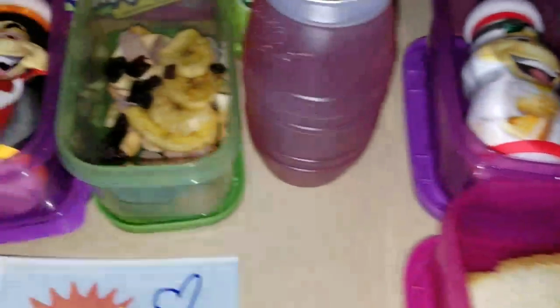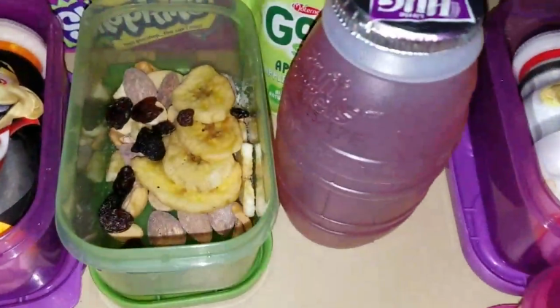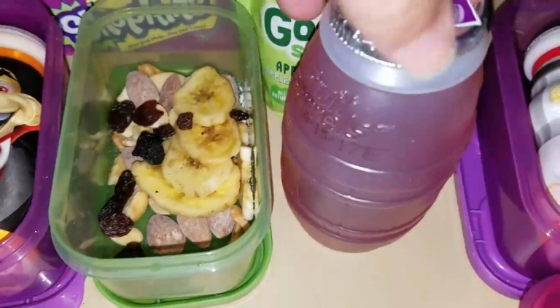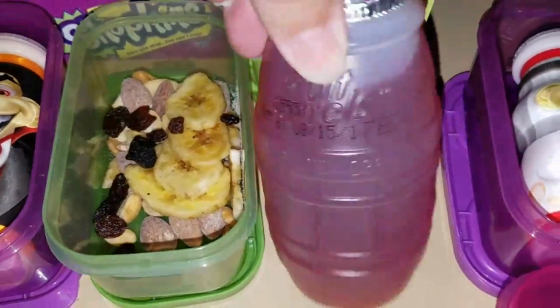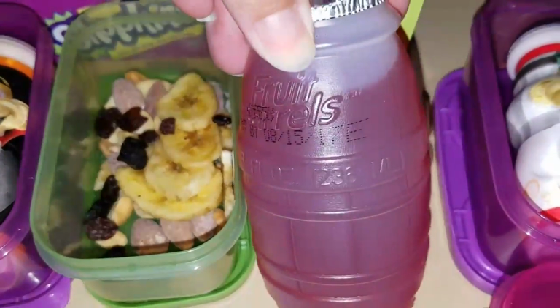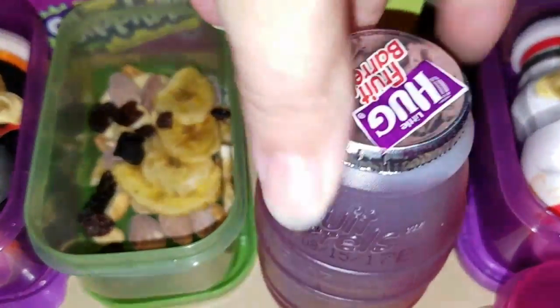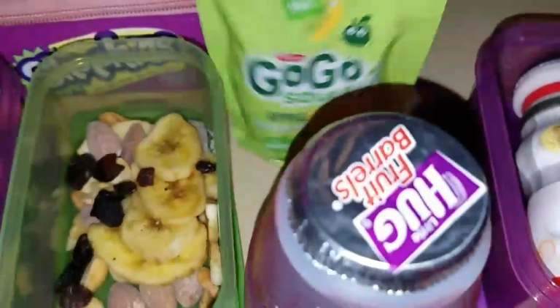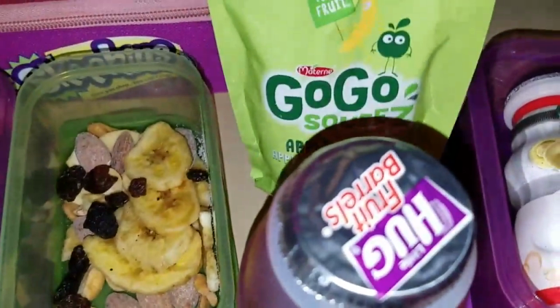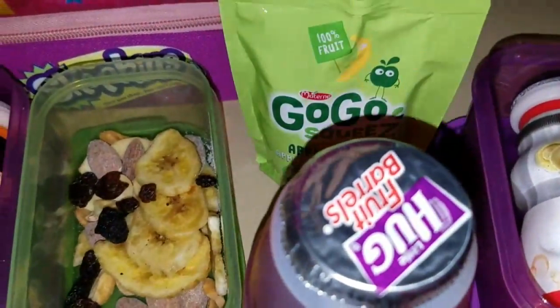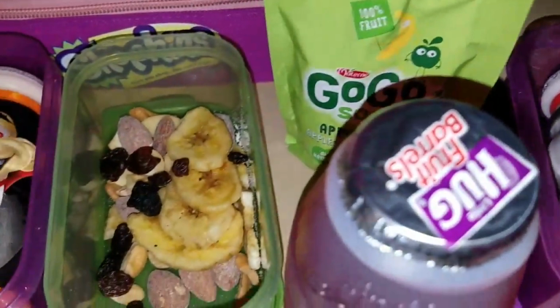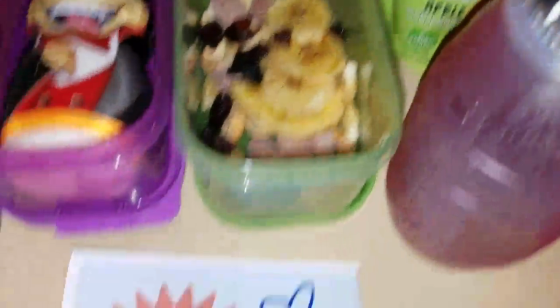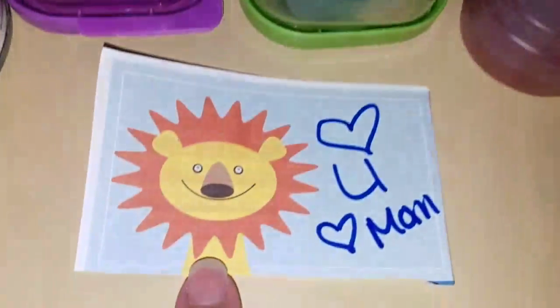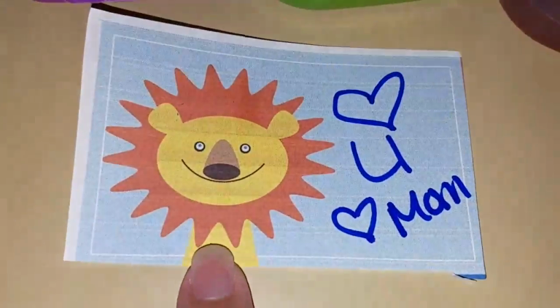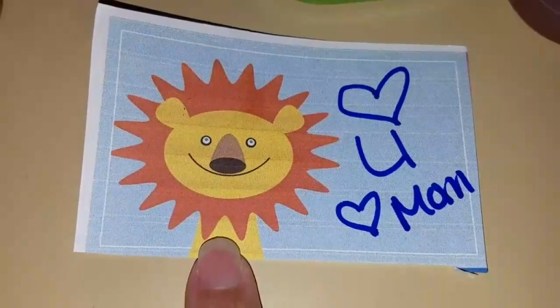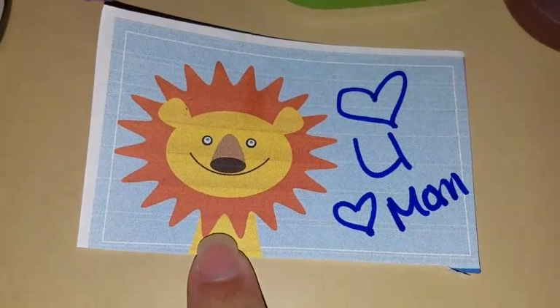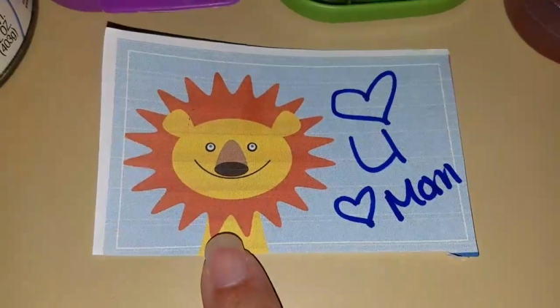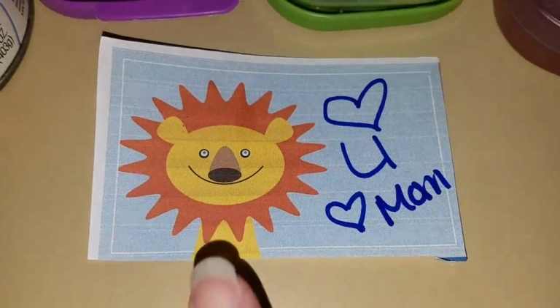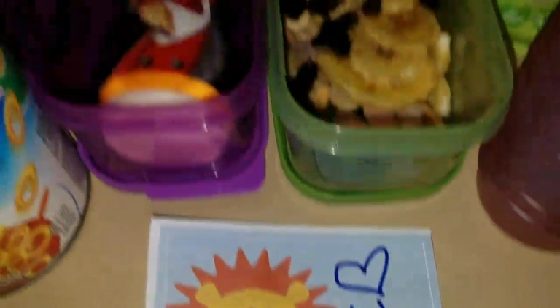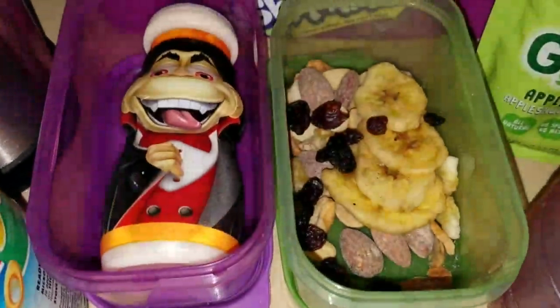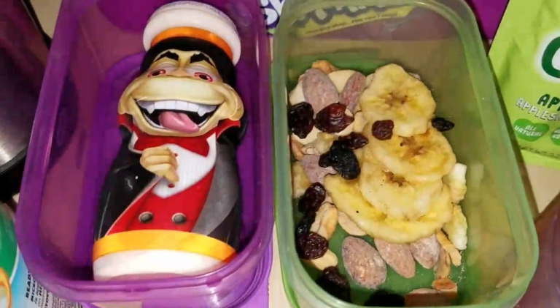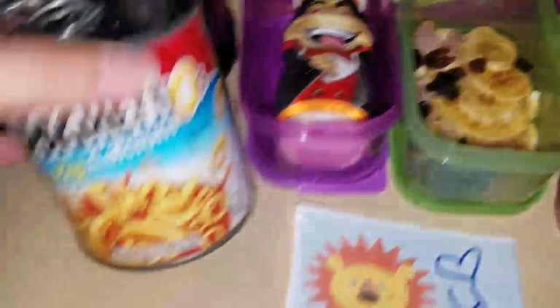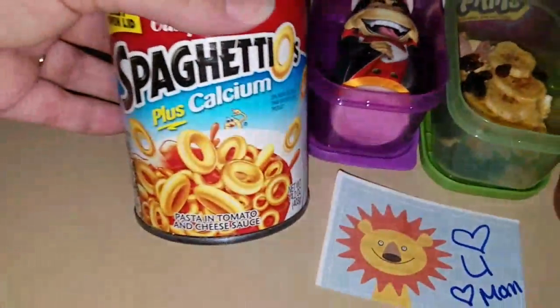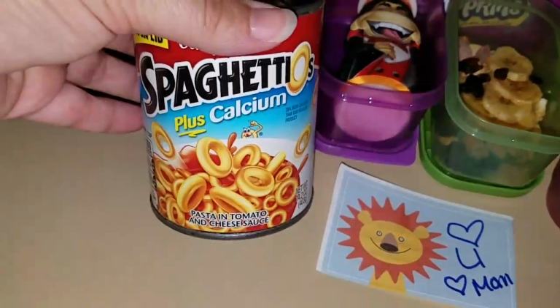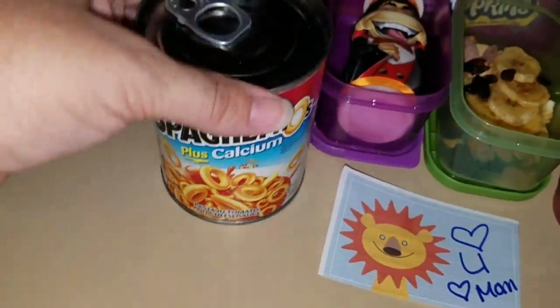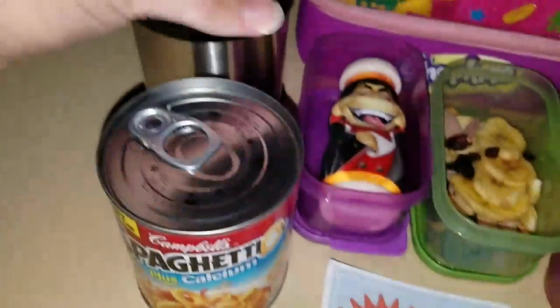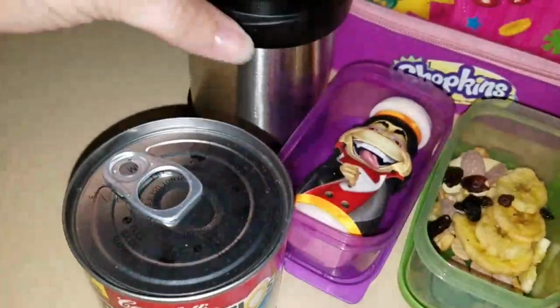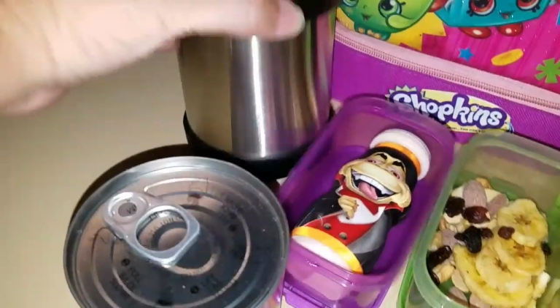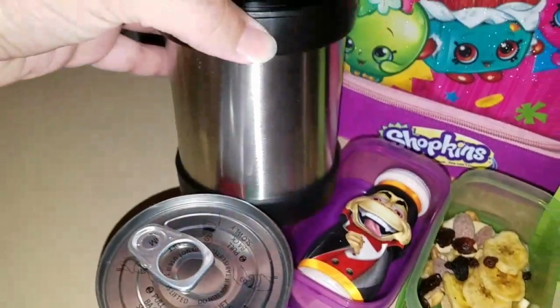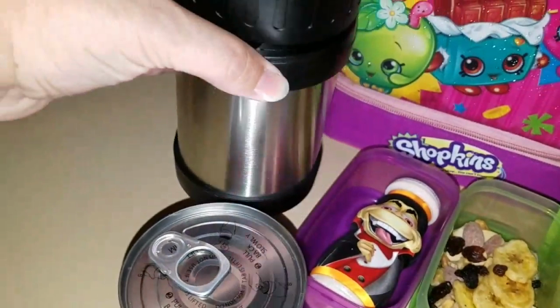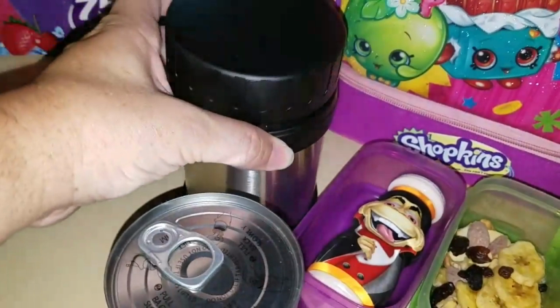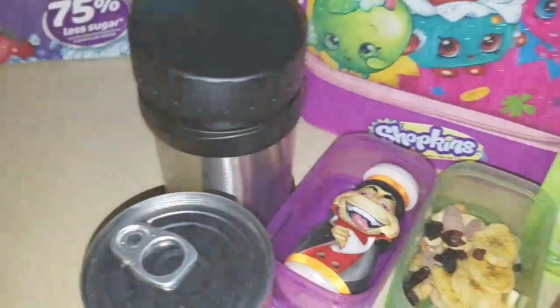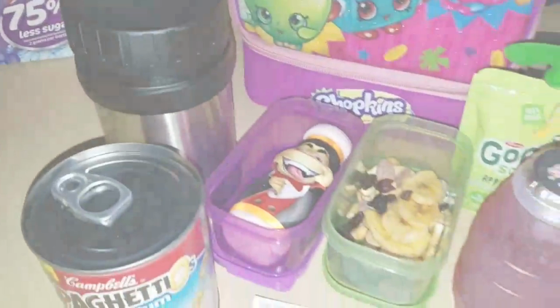Sophia is getting a juice and a go-go squeeze. She's getting the same thing and I am giving her SpaghettiOs in the thermos tomorrow morning.